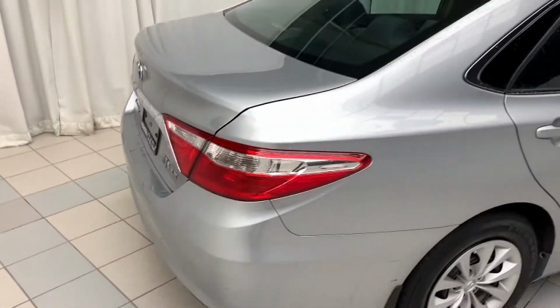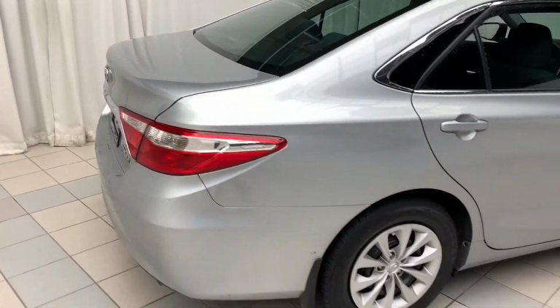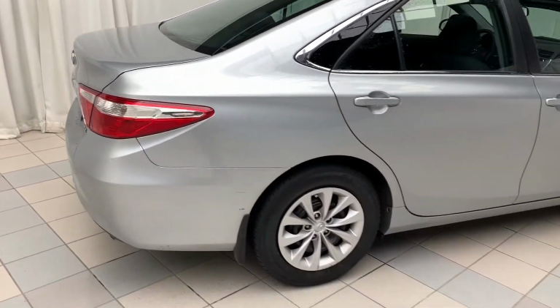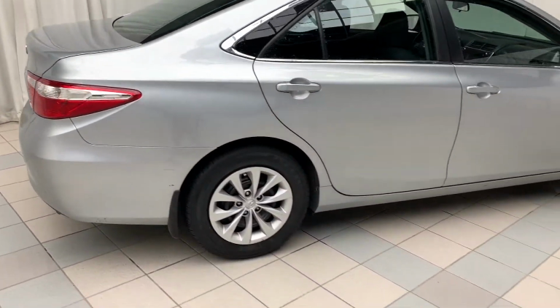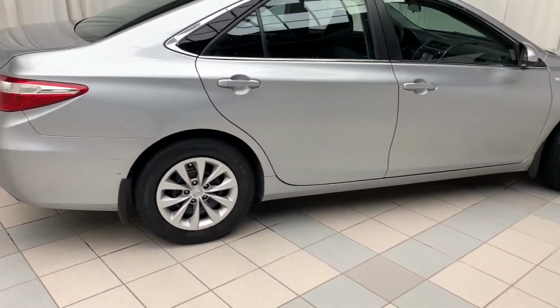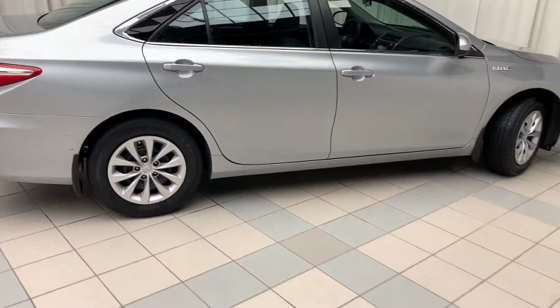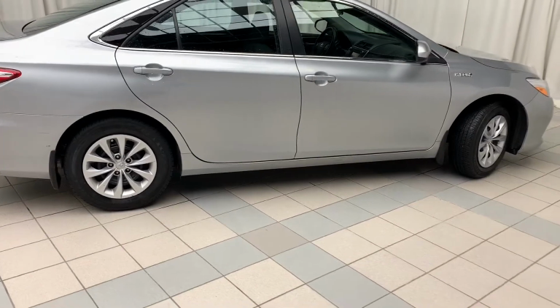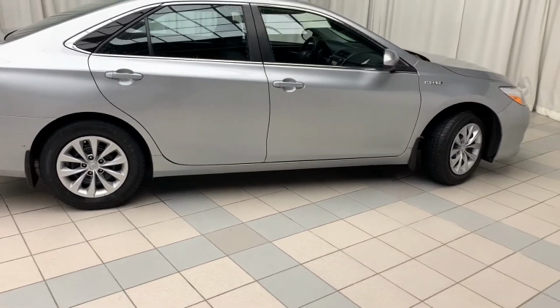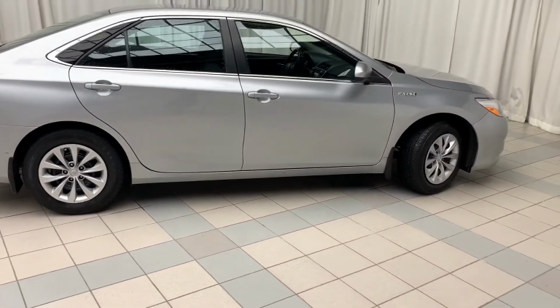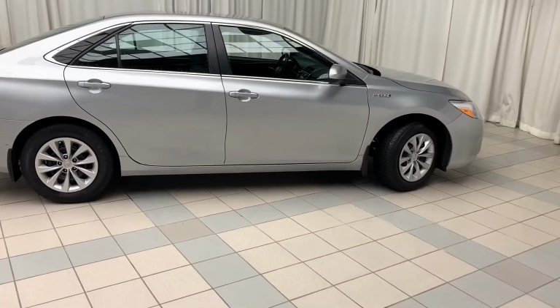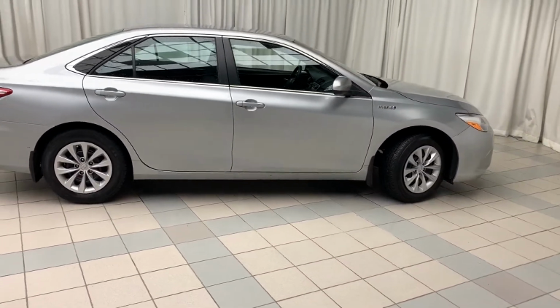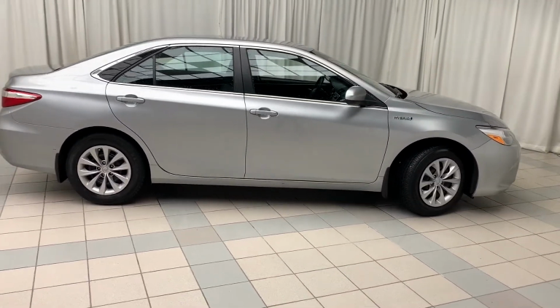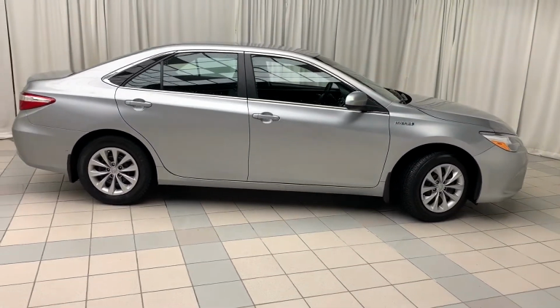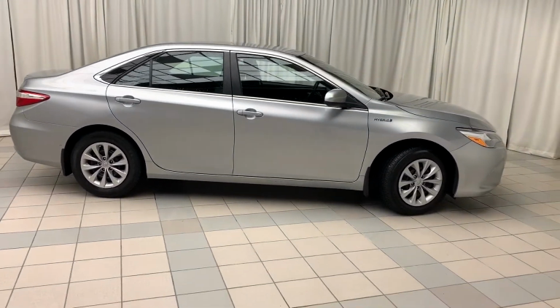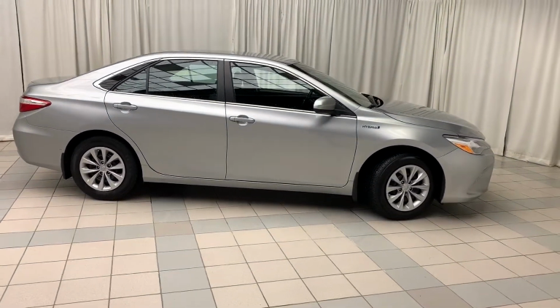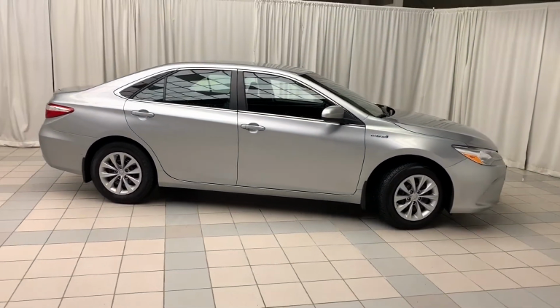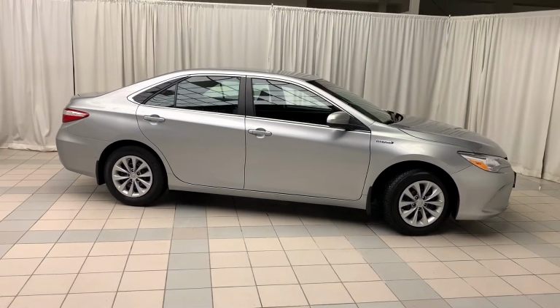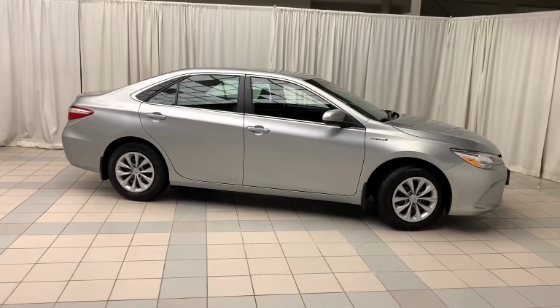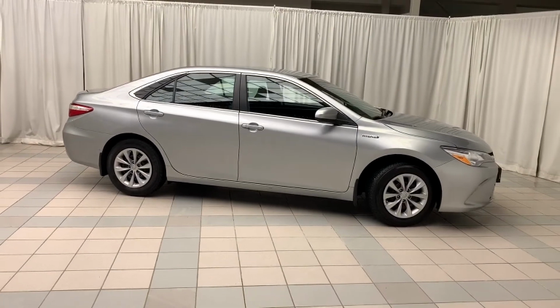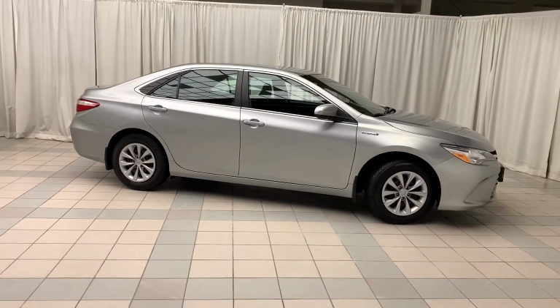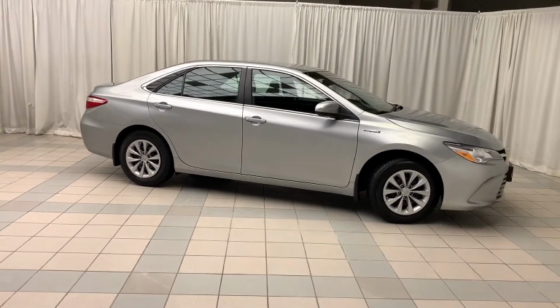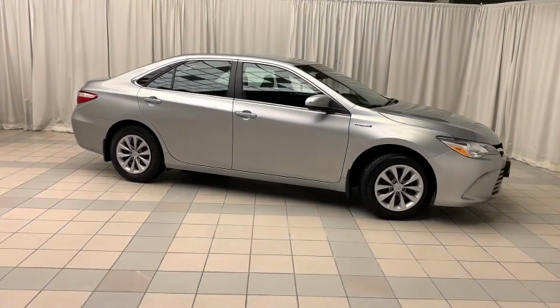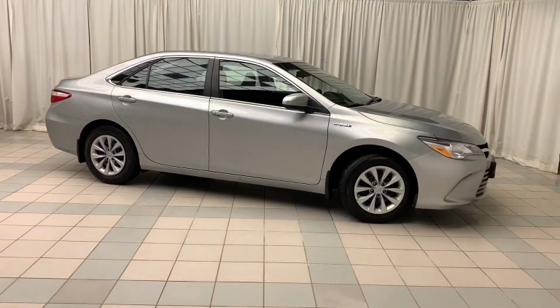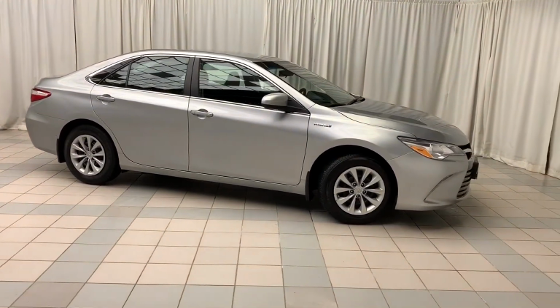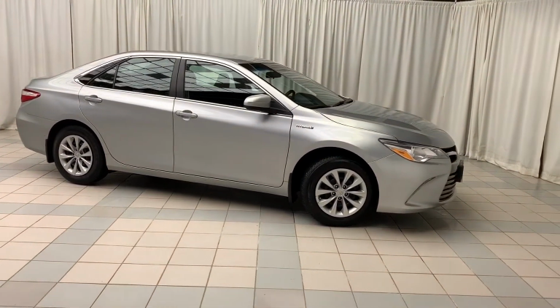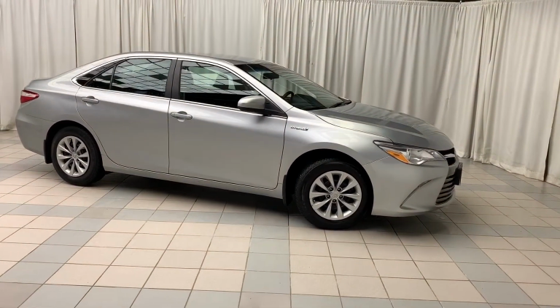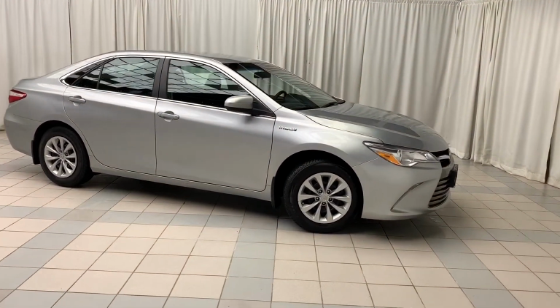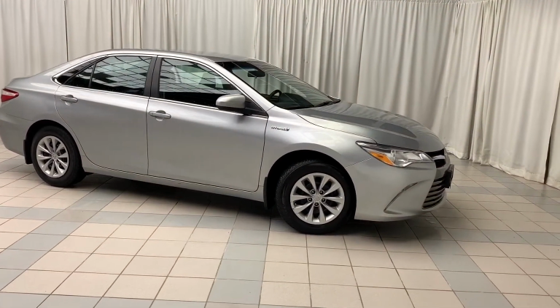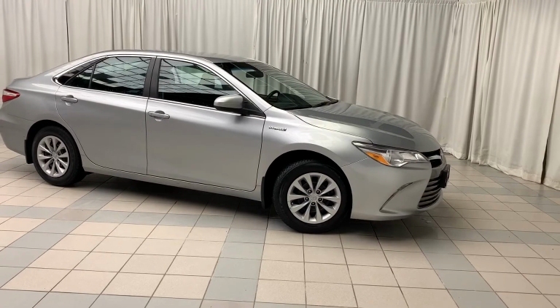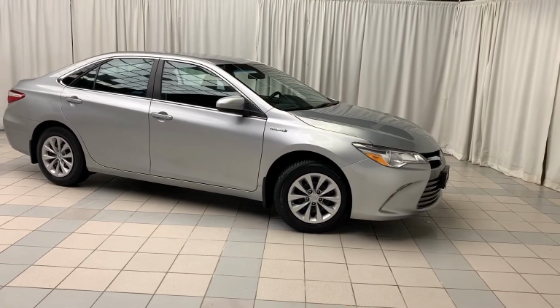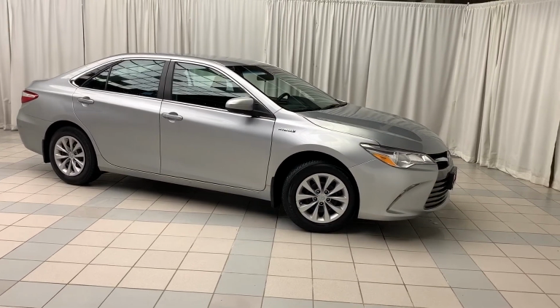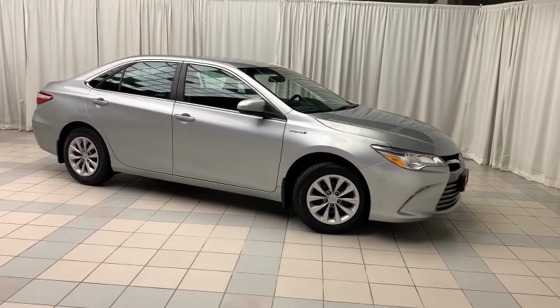And there you have it — the 2017 Toyota Camry LE. This well-equipped sedan comes with all the features you can want on the inside and looks amazing on the outside. To book a test drive or to get more information on this vehicle, come on down and check us out. Thanks for watching and have a great day.